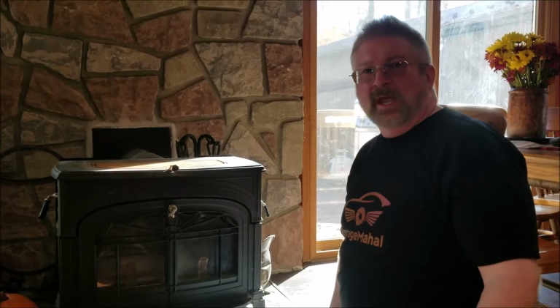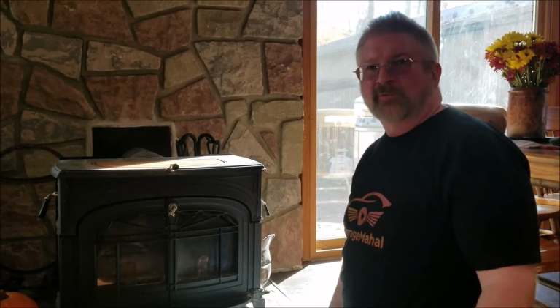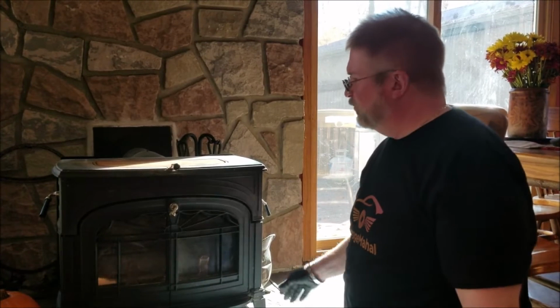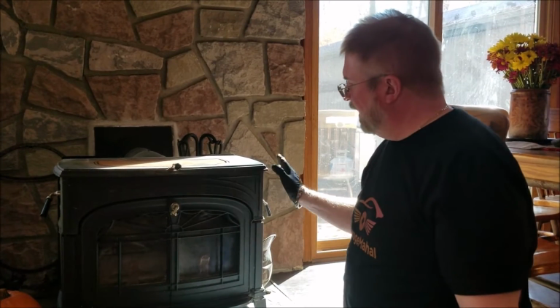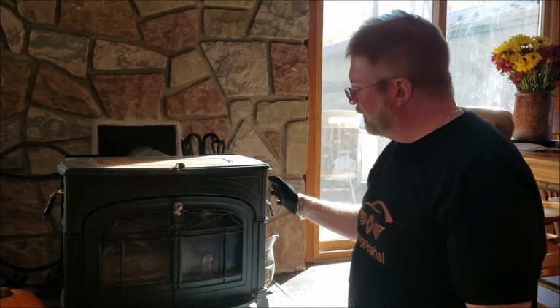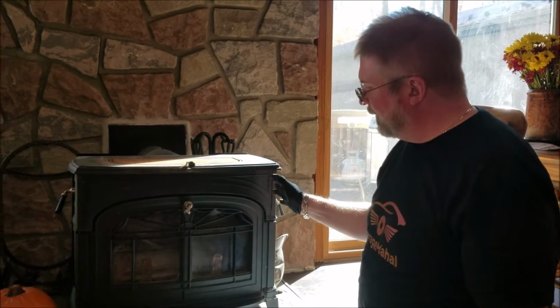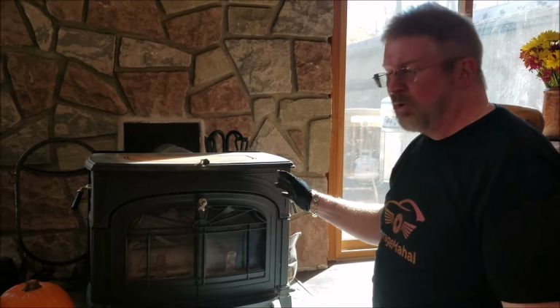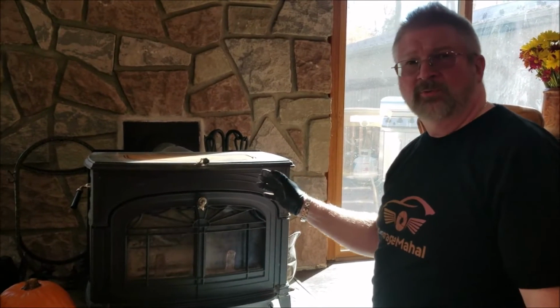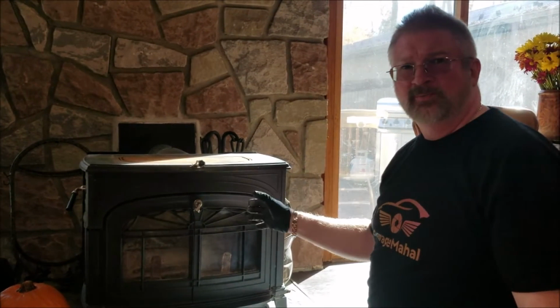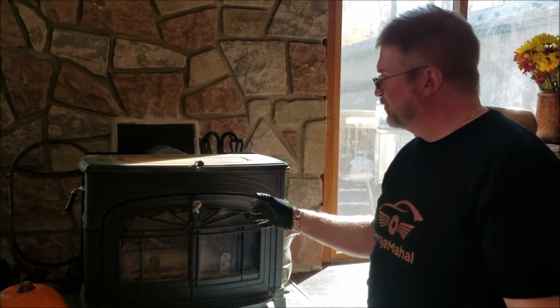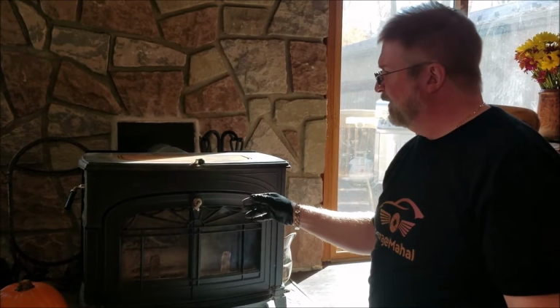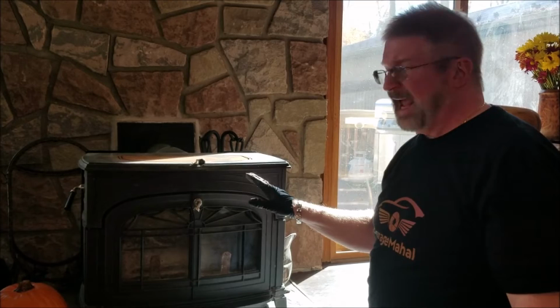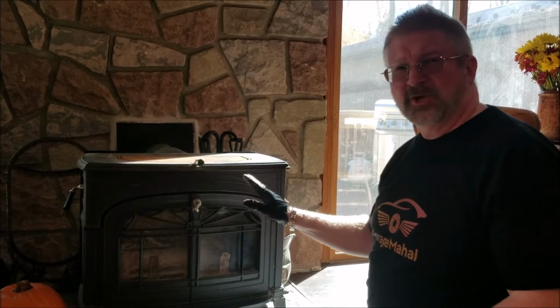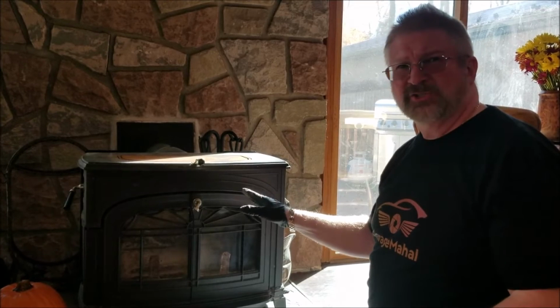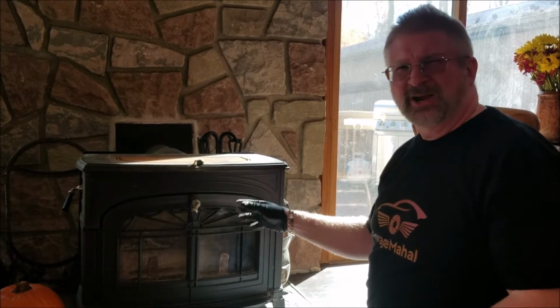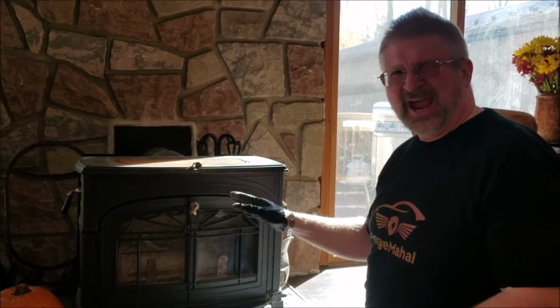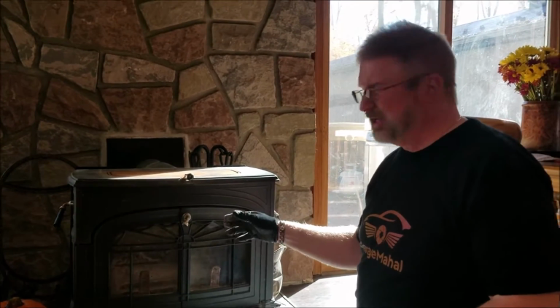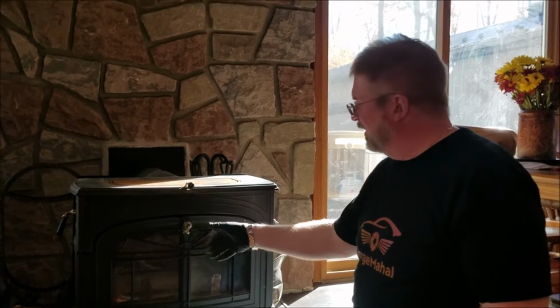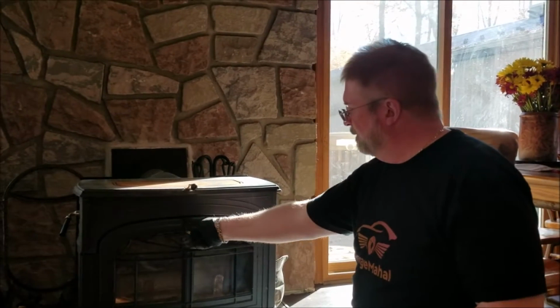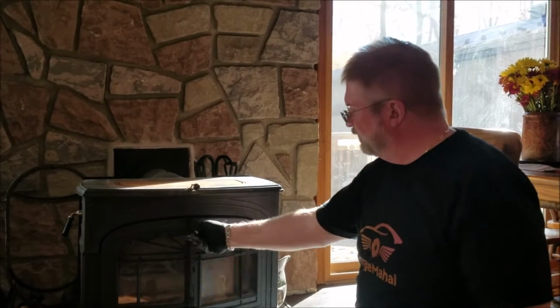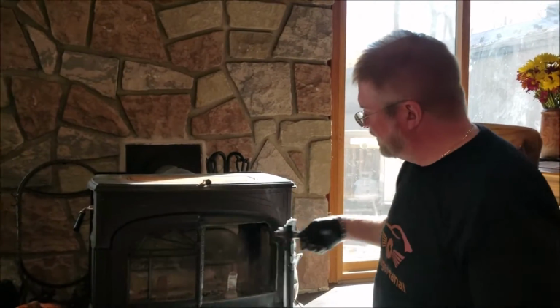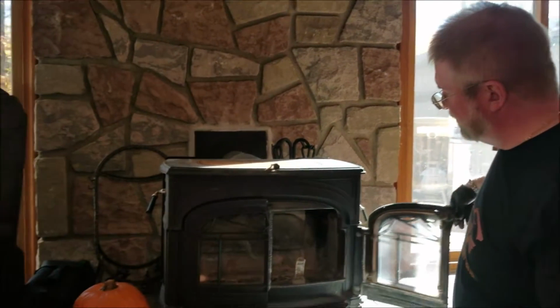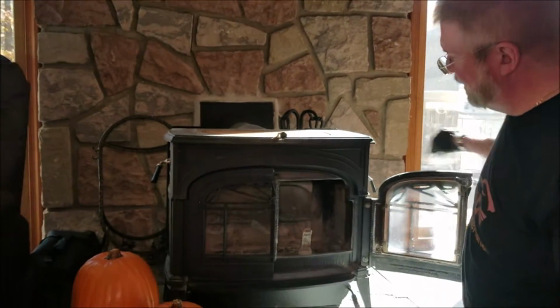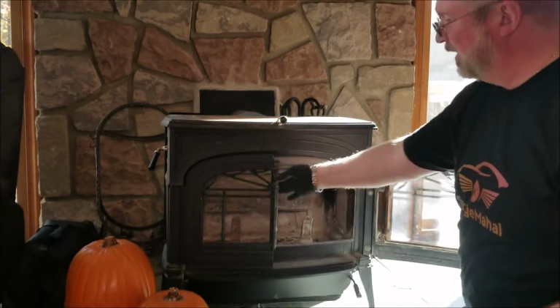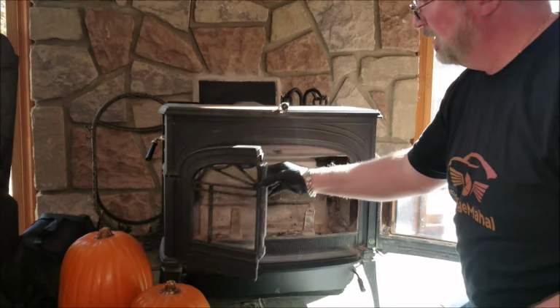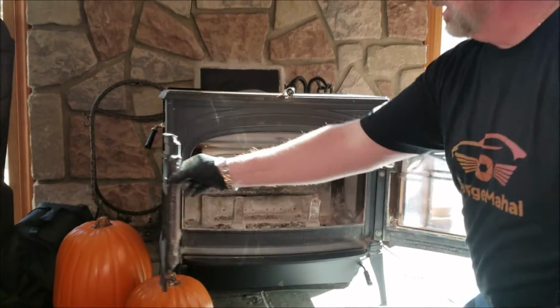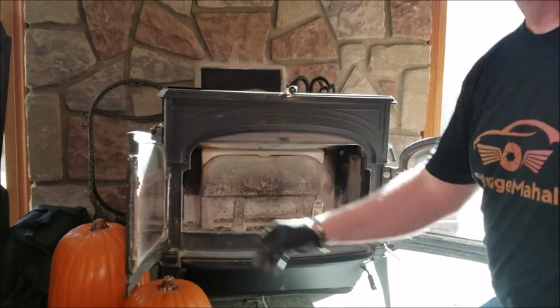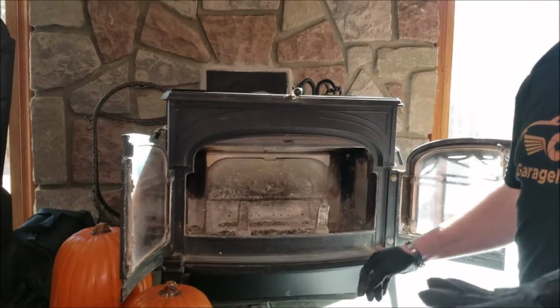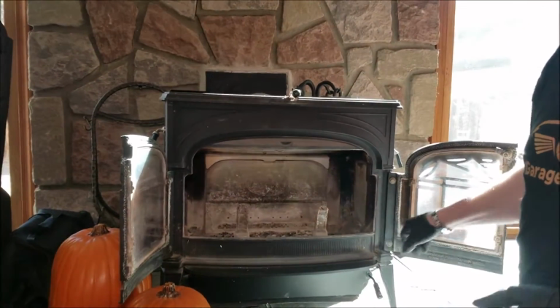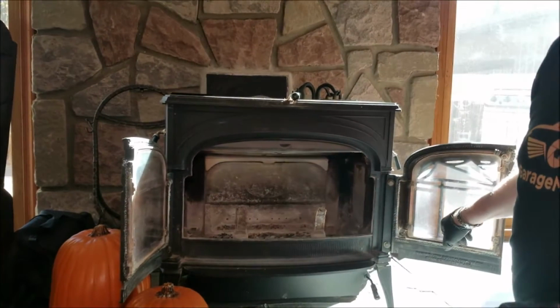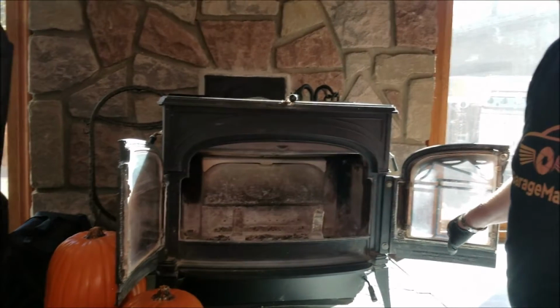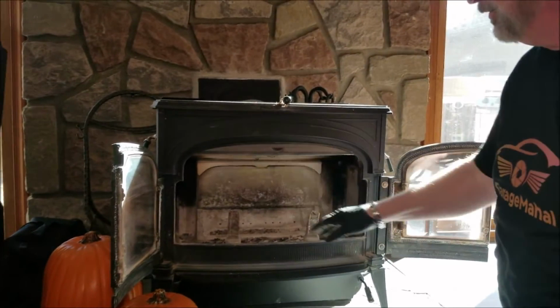Hey, Brian from GarageMajal. Today I have my Encore wood burning stove. It has a combustor, kind of like a Cadillac device, that sits in the back. My grandson Aiden's in the background, so if you happen to hear him, don't worry about it.